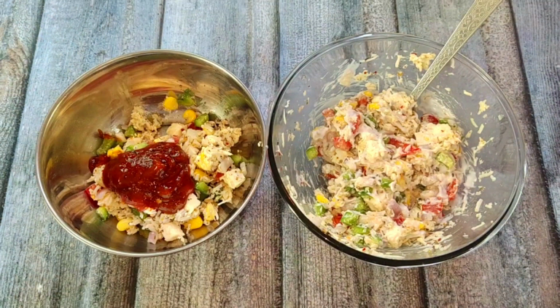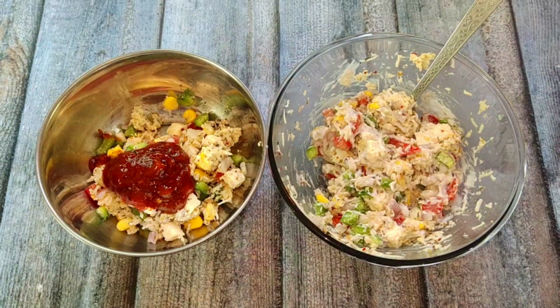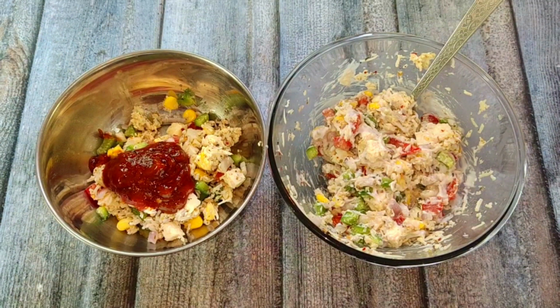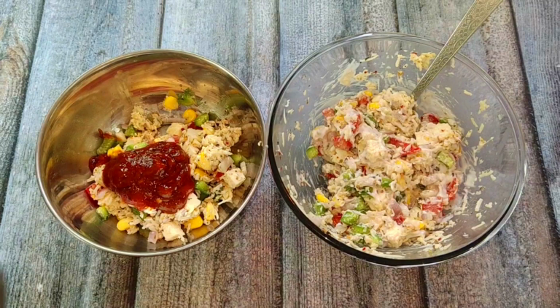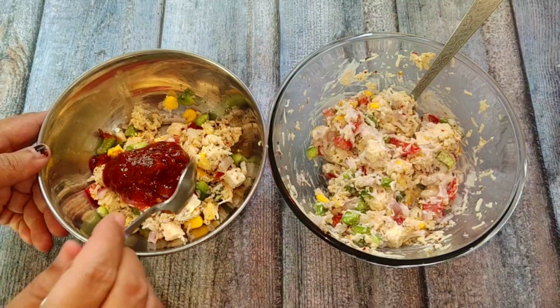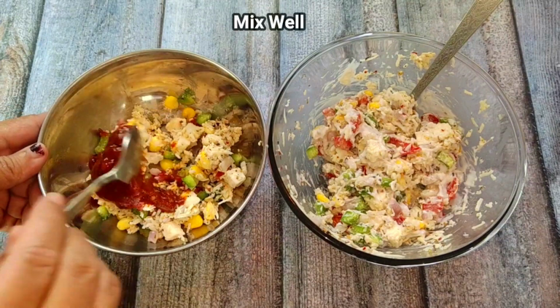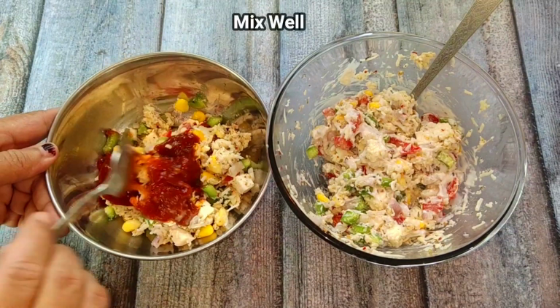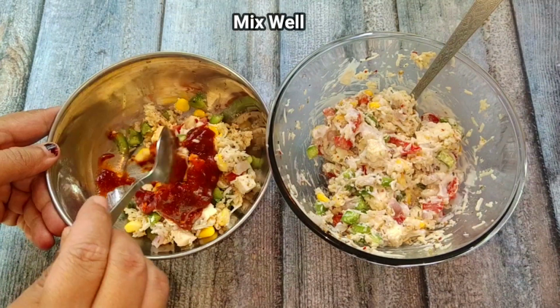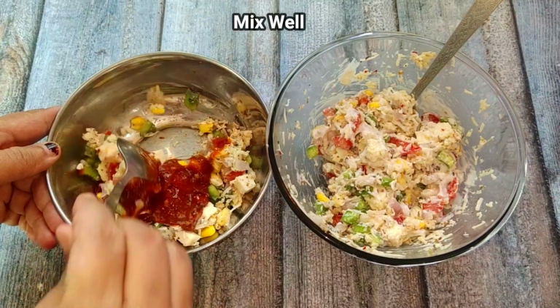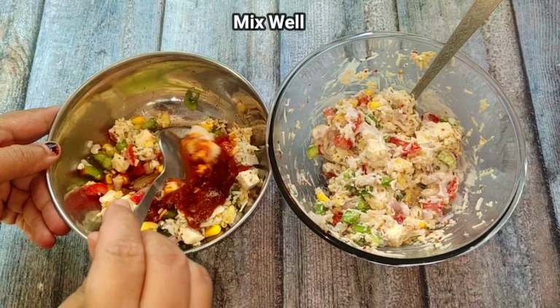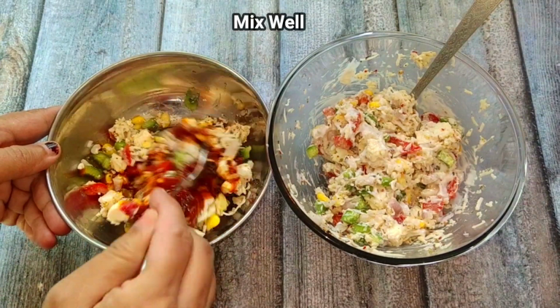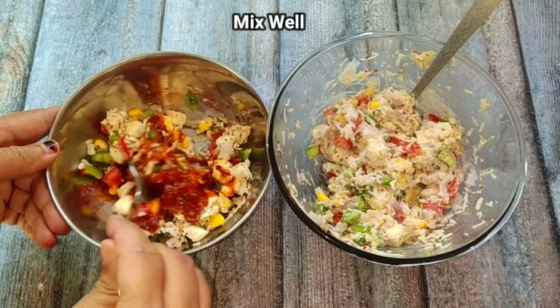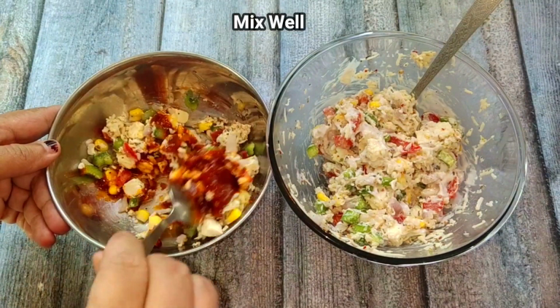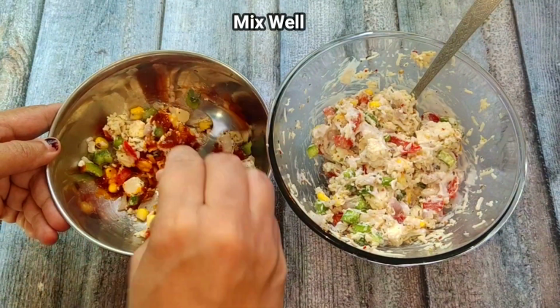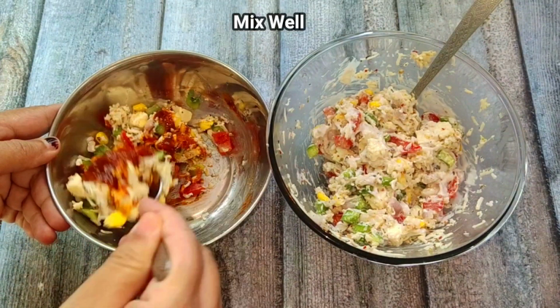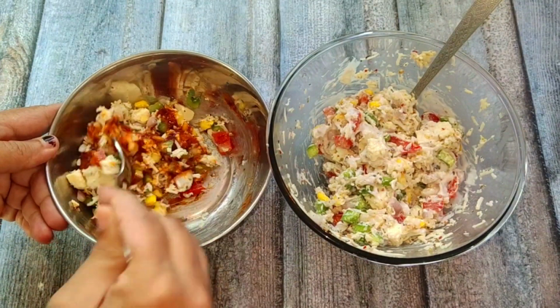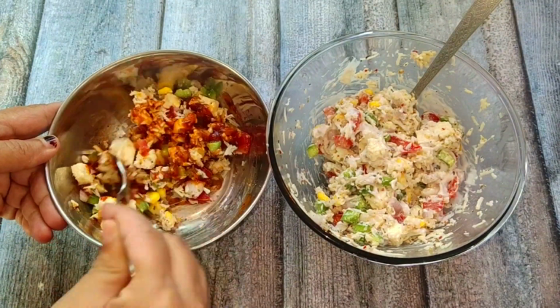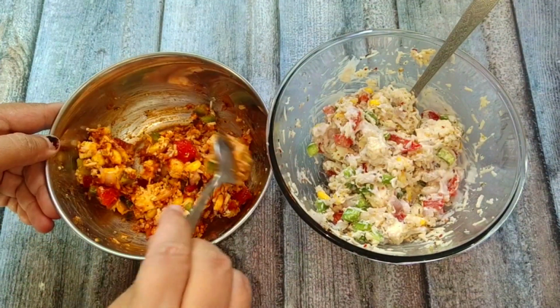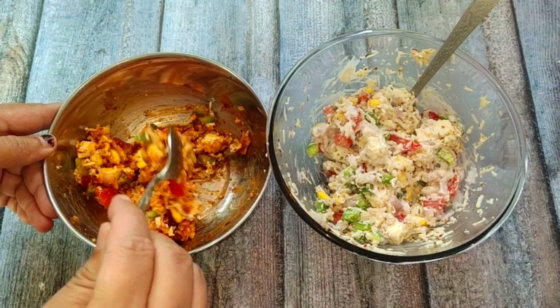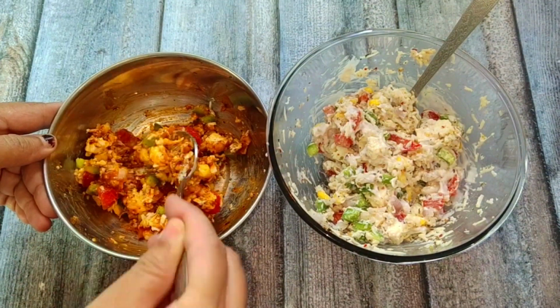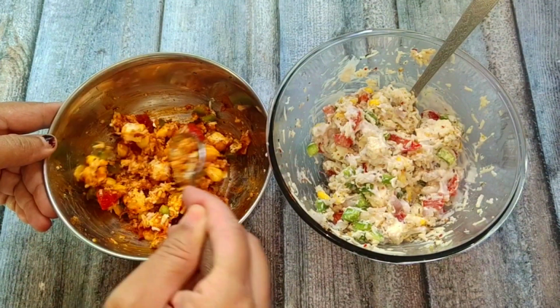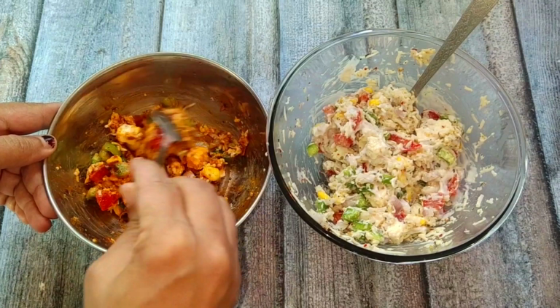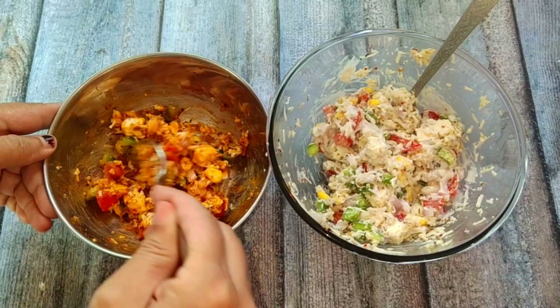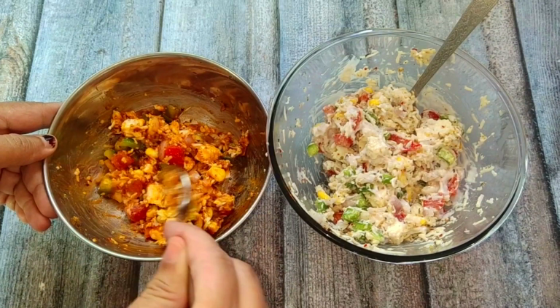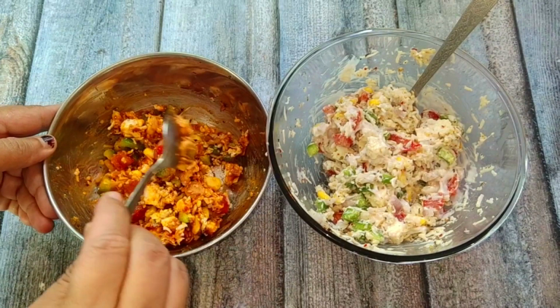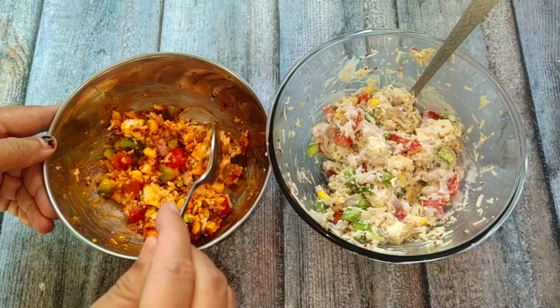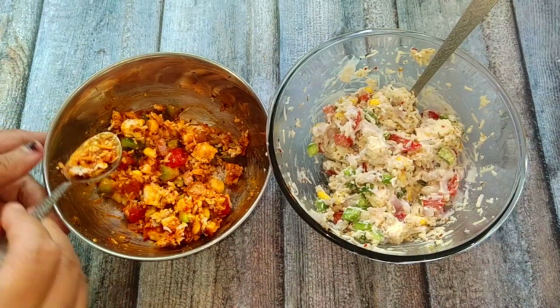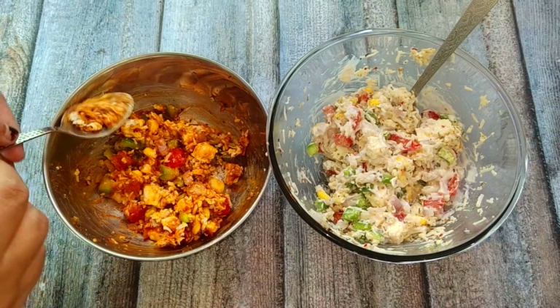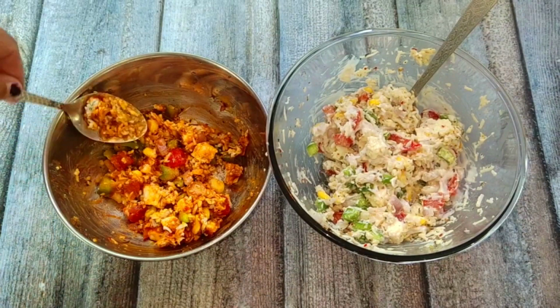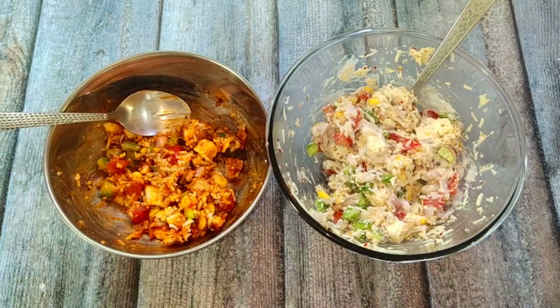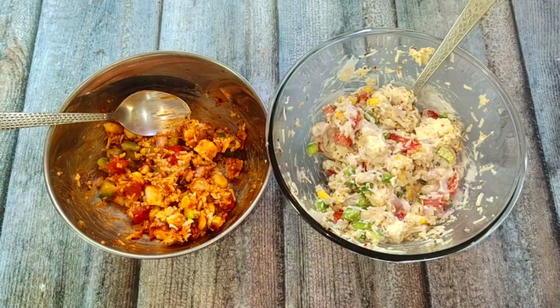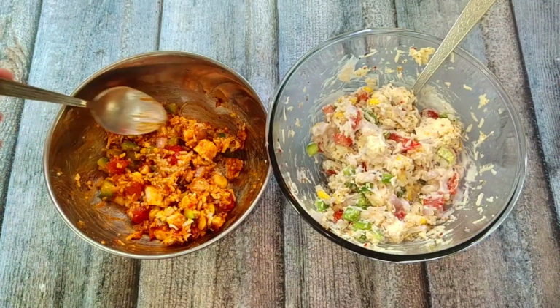If you don't have pizza sauce, you can replace it with ketchup. It is very nice and delicious.